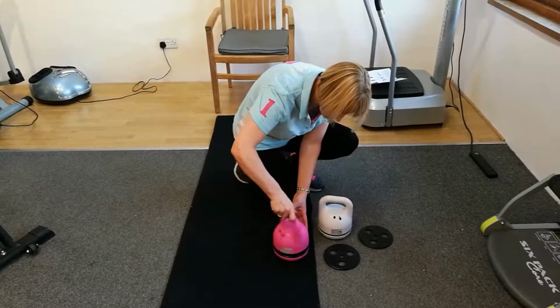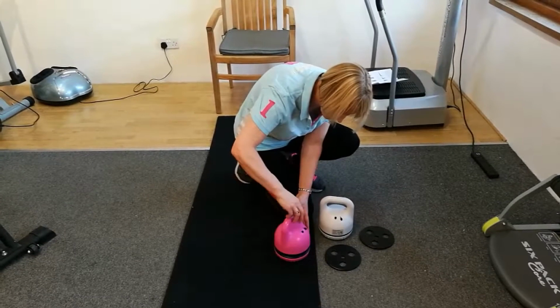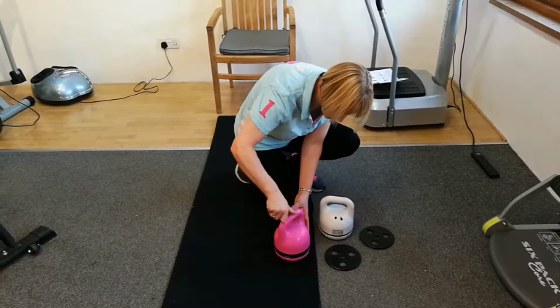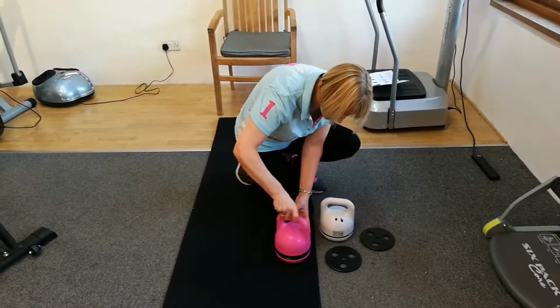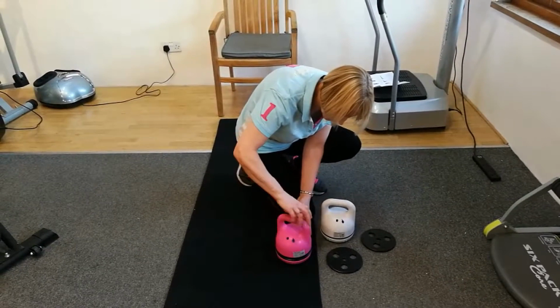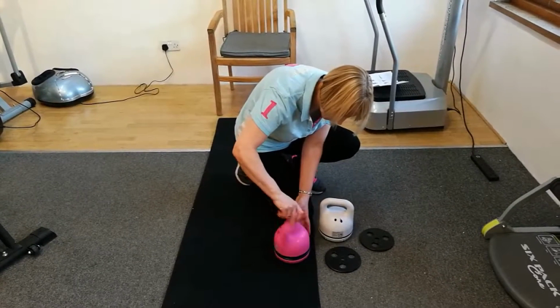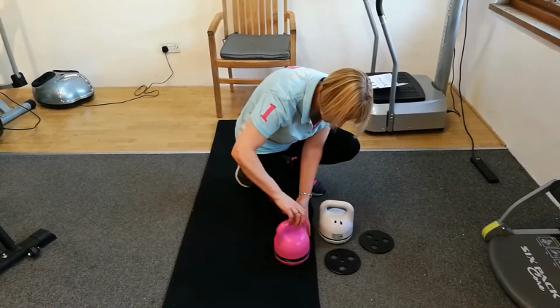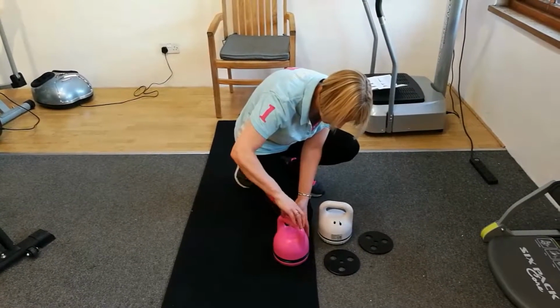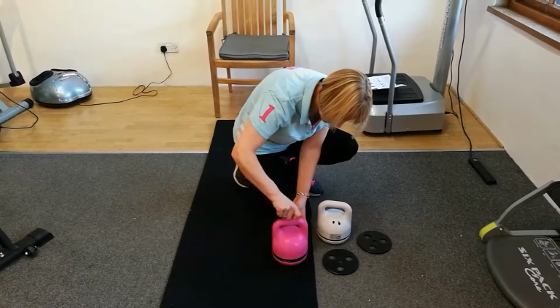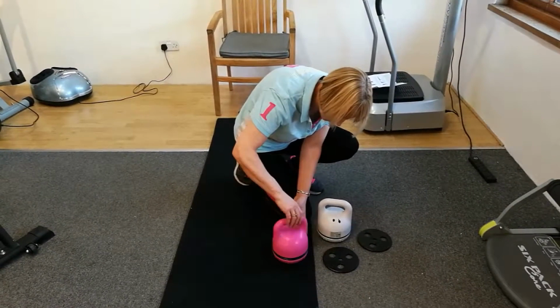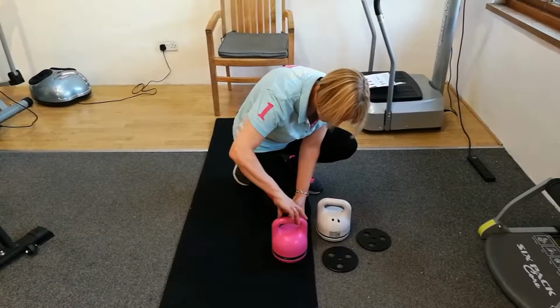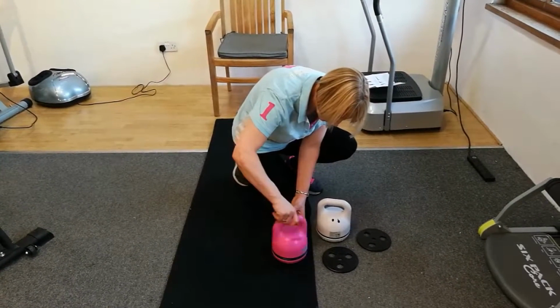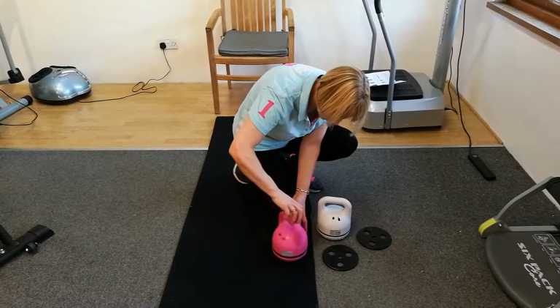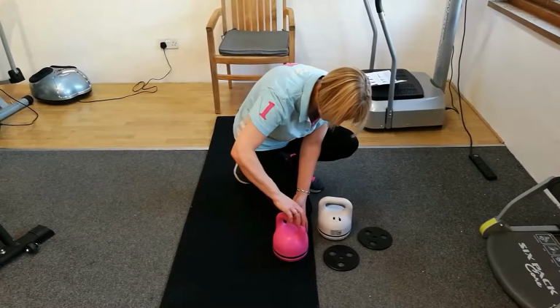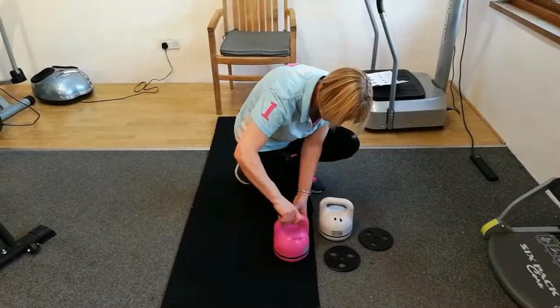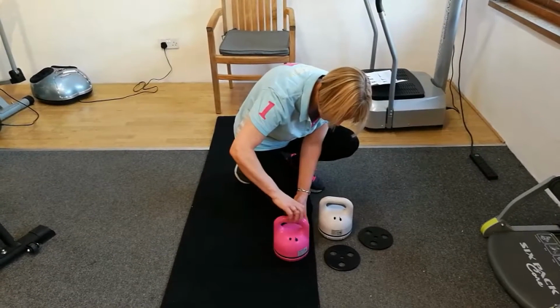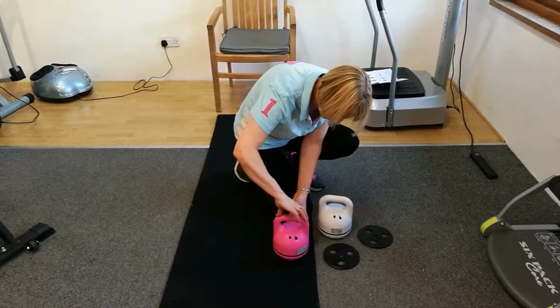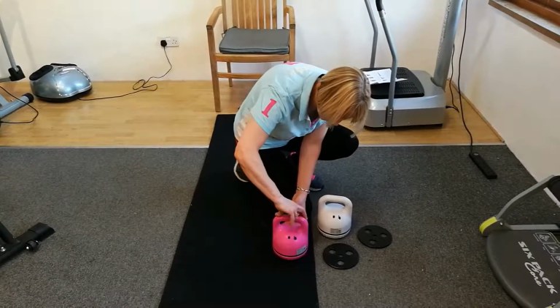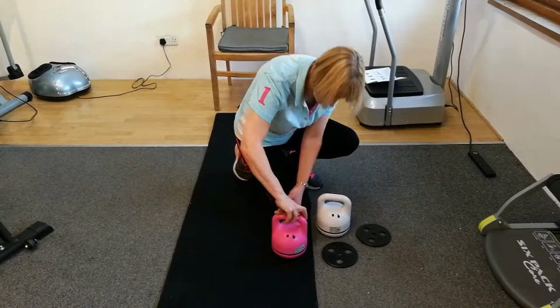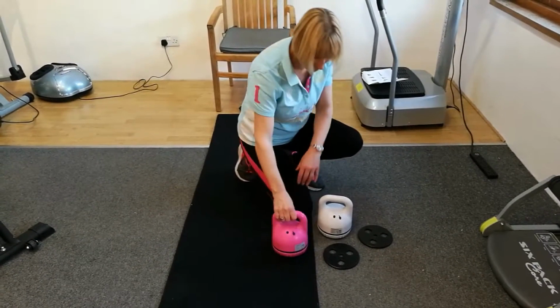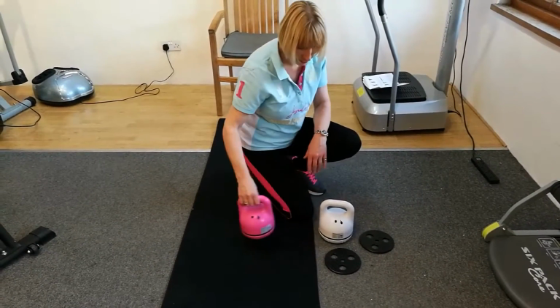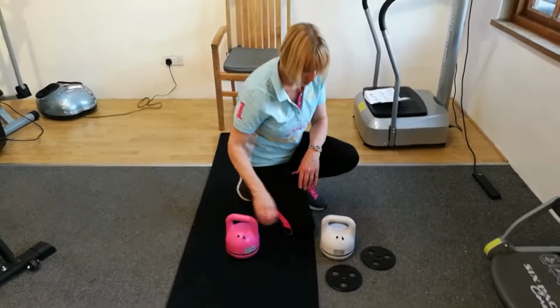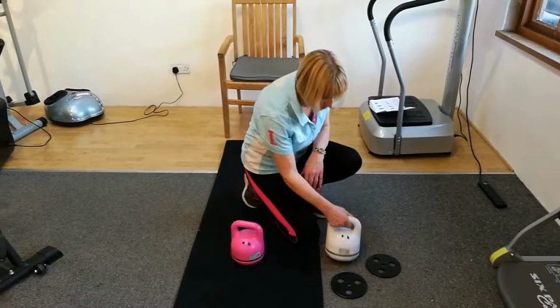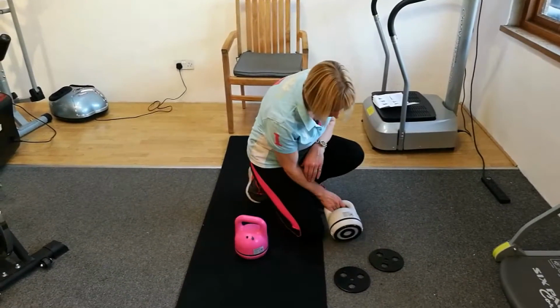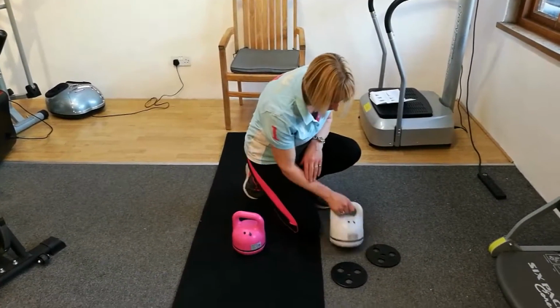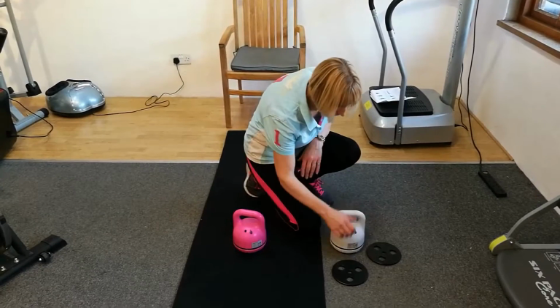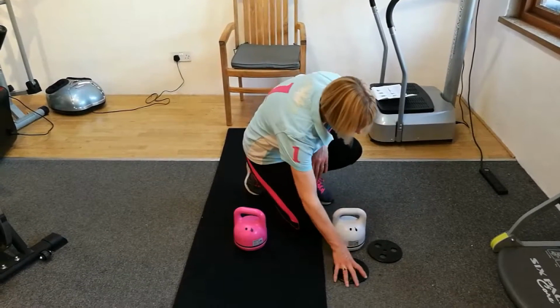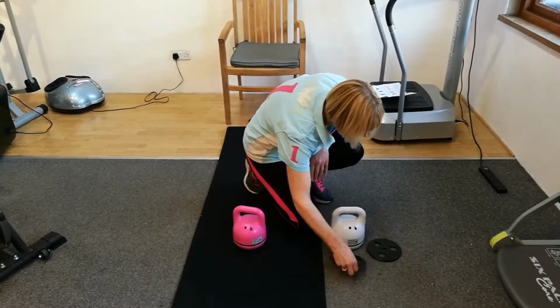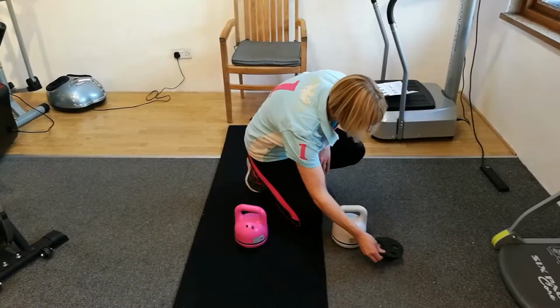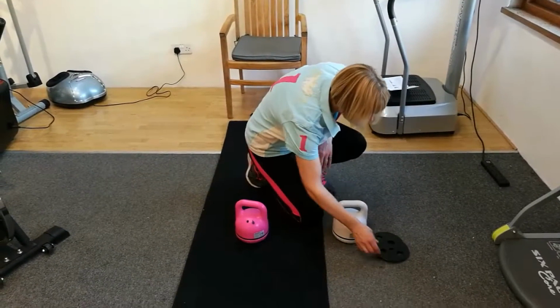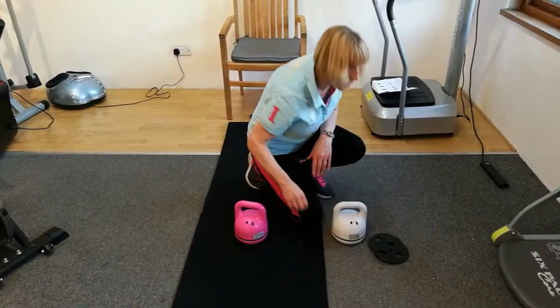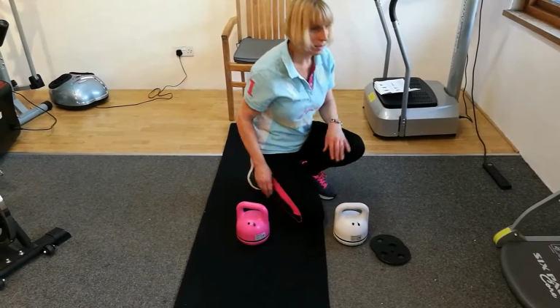Easy to do, easy to put on, and then you can charge up the dumbbells. It takes about three hours for a full charge and then you get six hours of use out of it before you have to charge it up again.